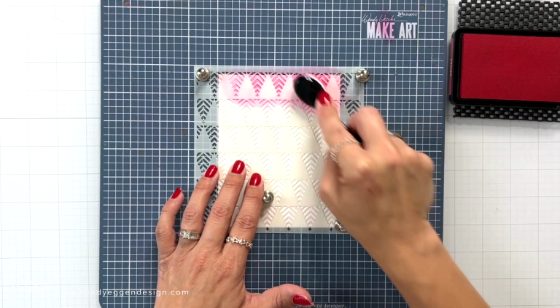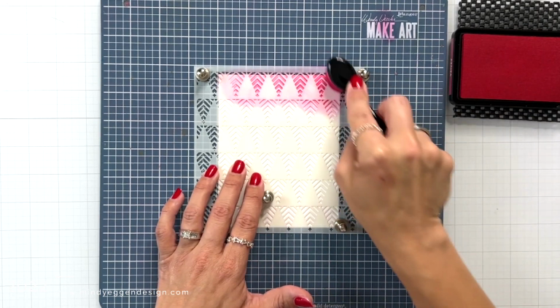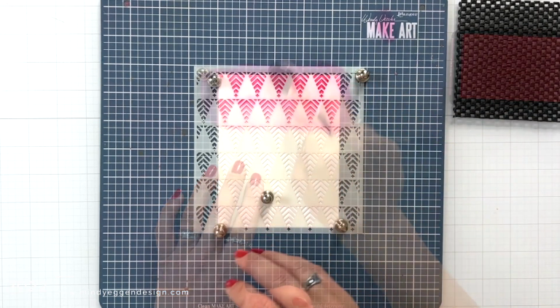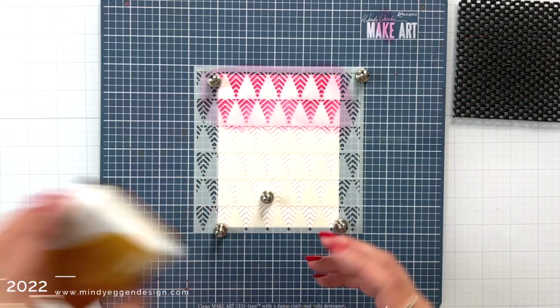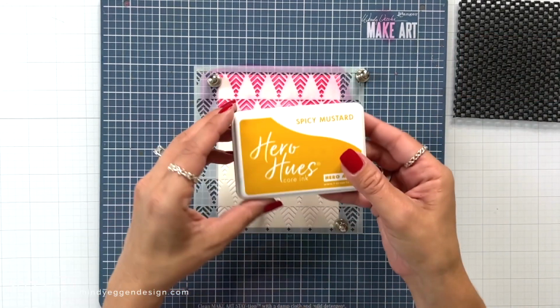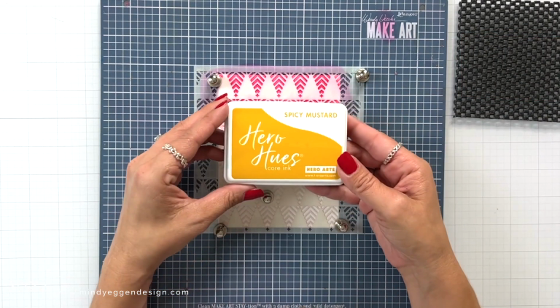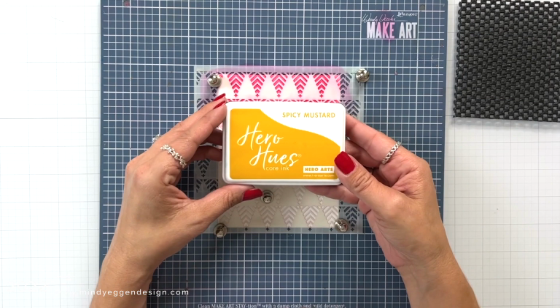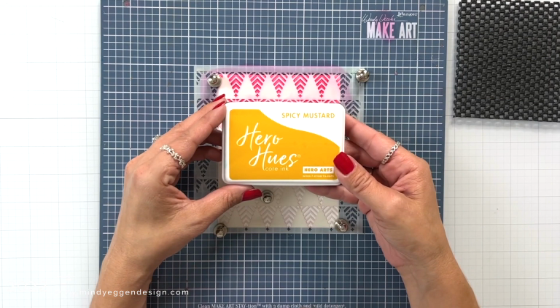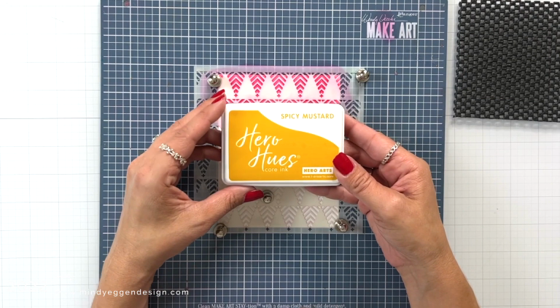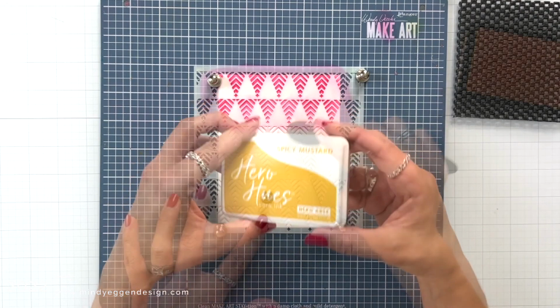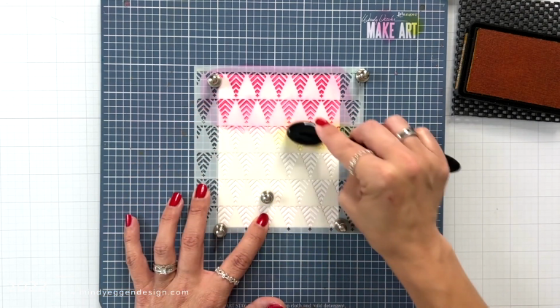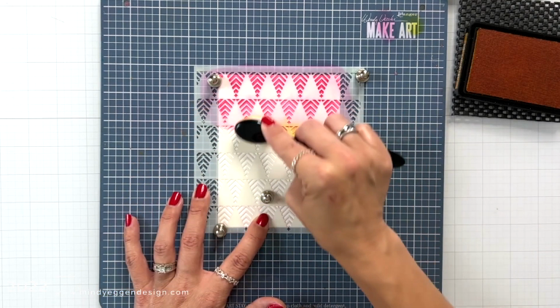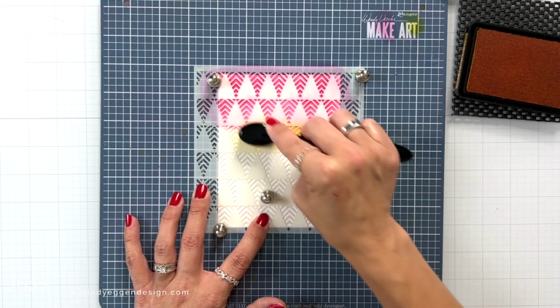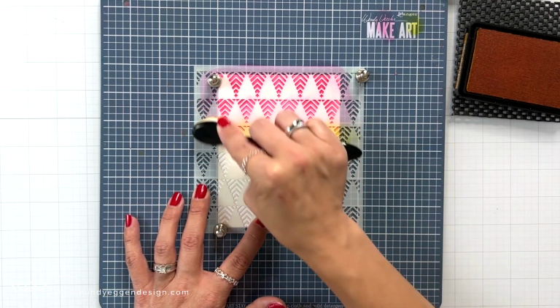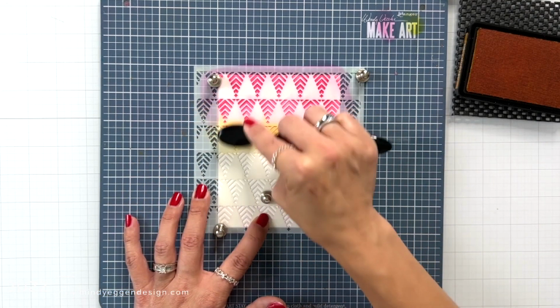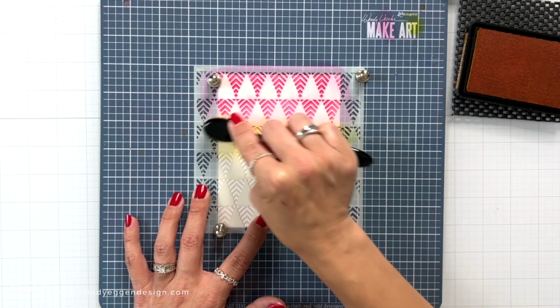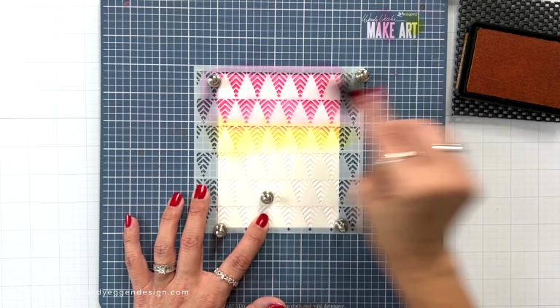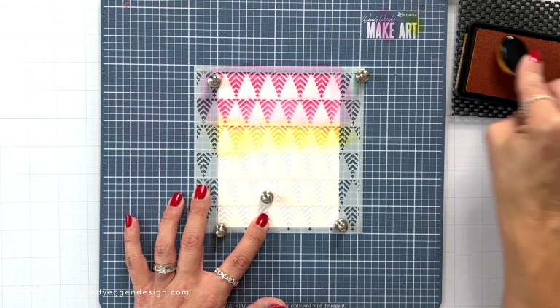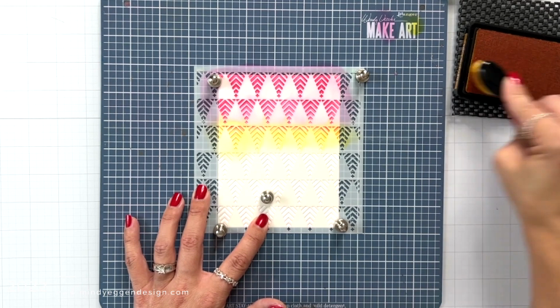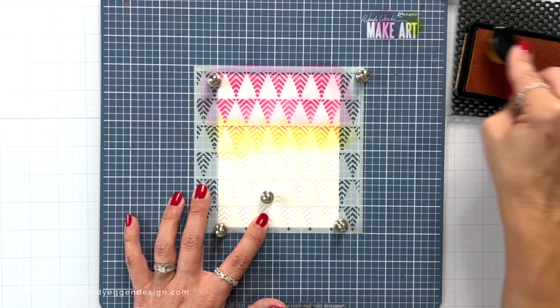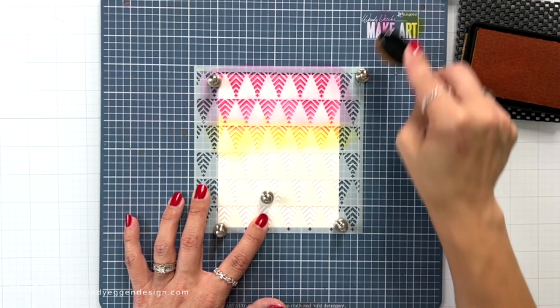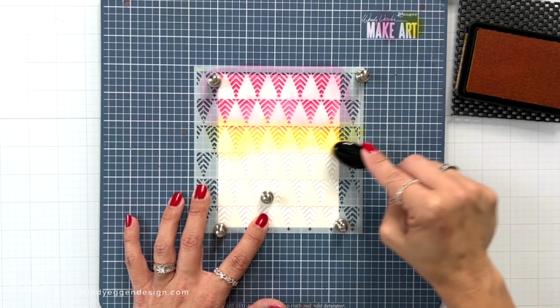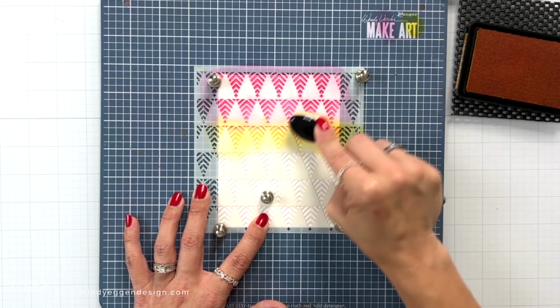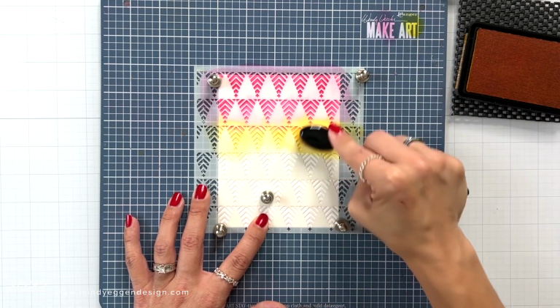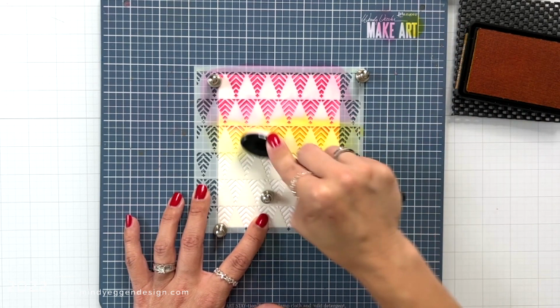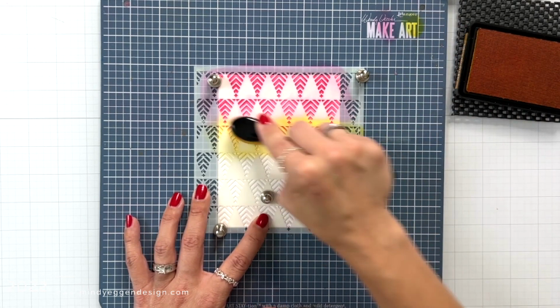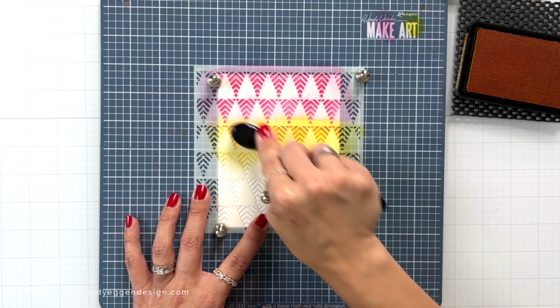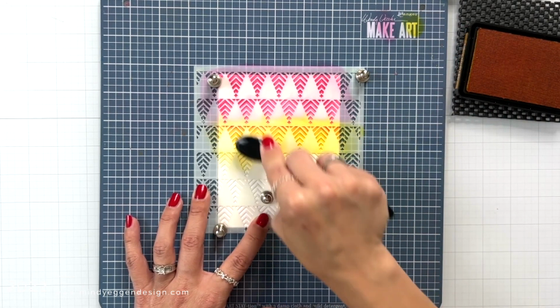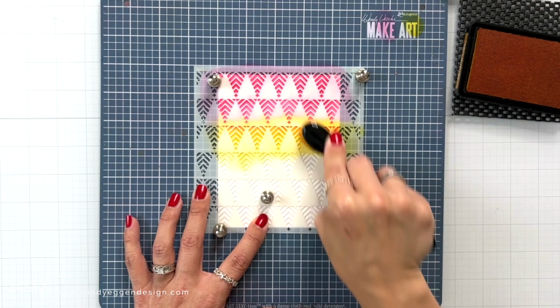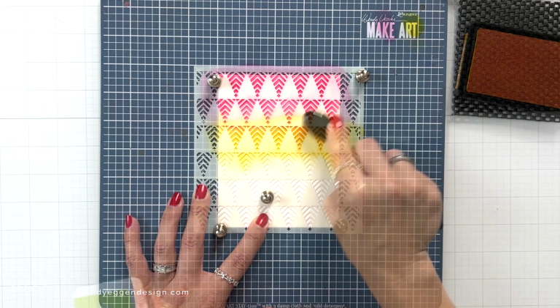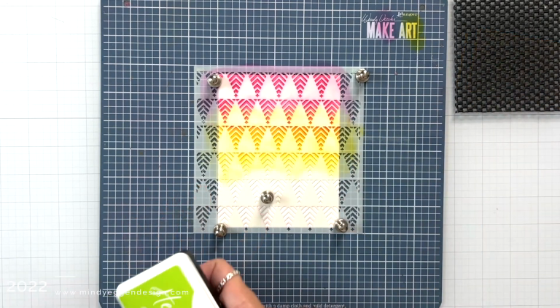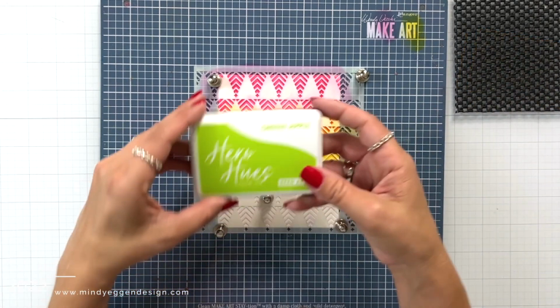I start at the top by blending azalea ink, which is that nice bright pink. Next I come in with spicy mustard and blend that over the area, going up into the pink to create that shade of orange in between.